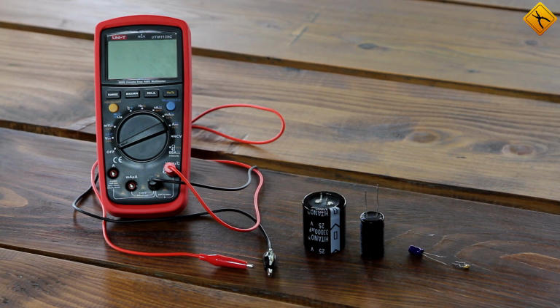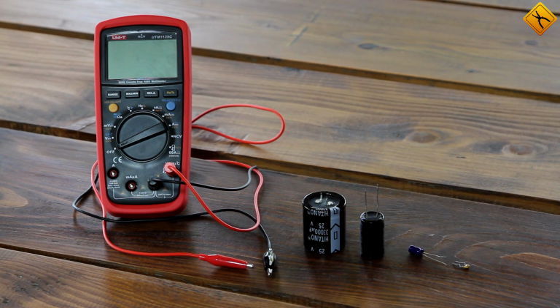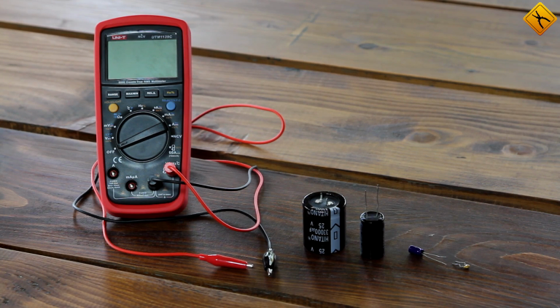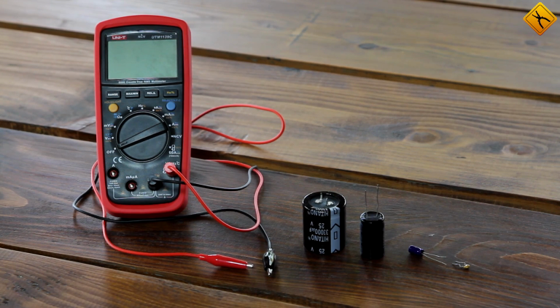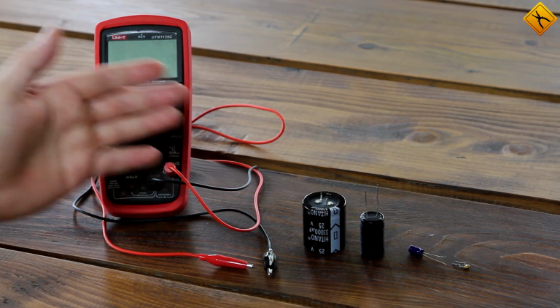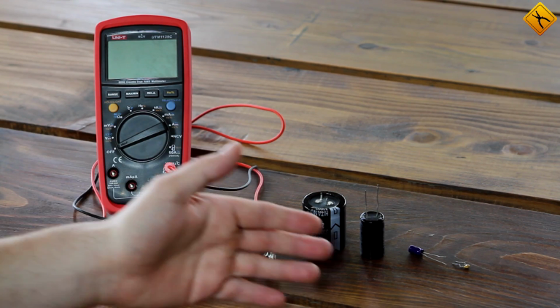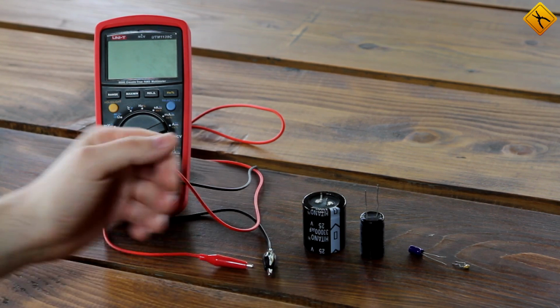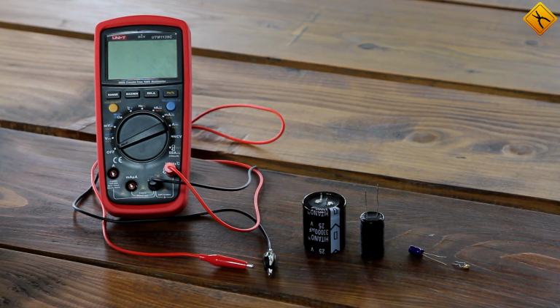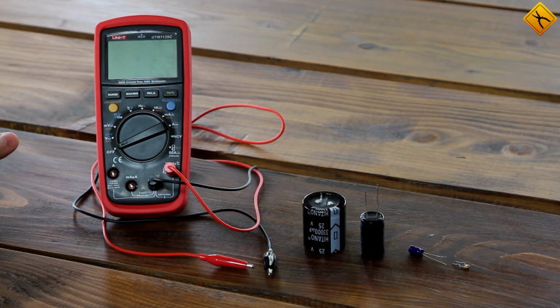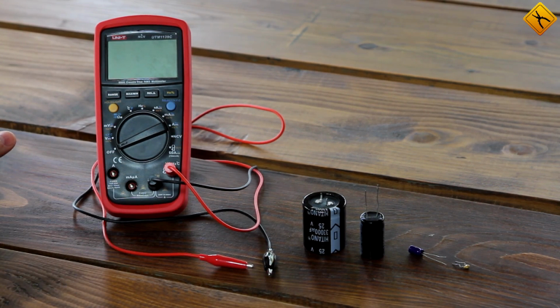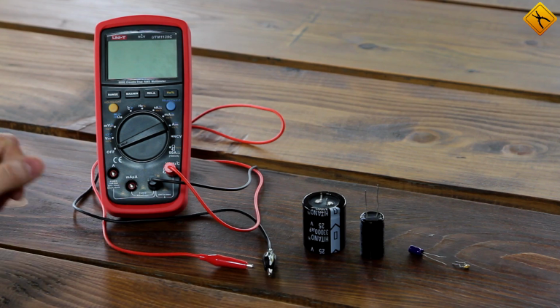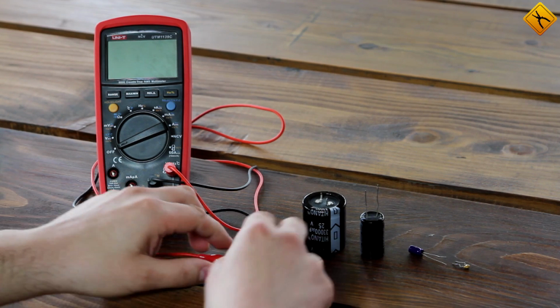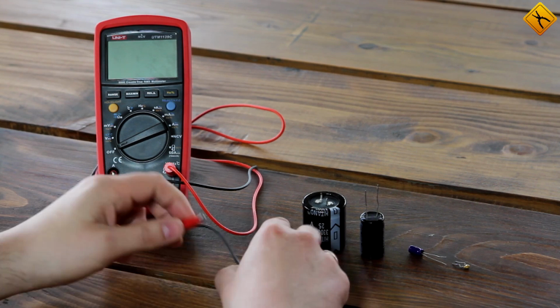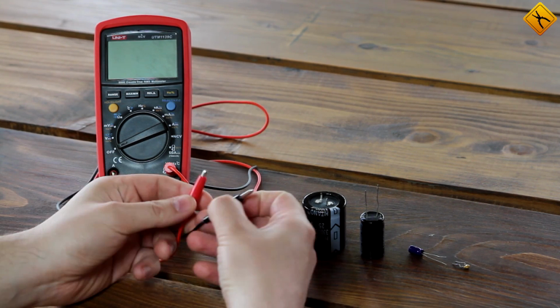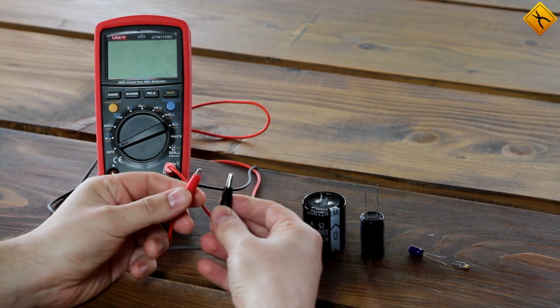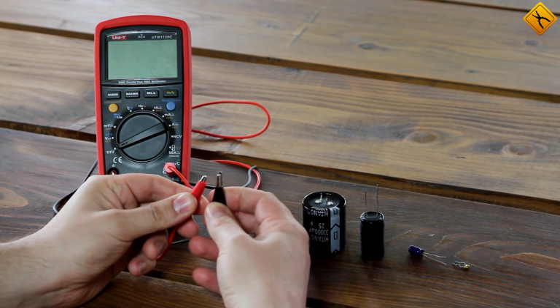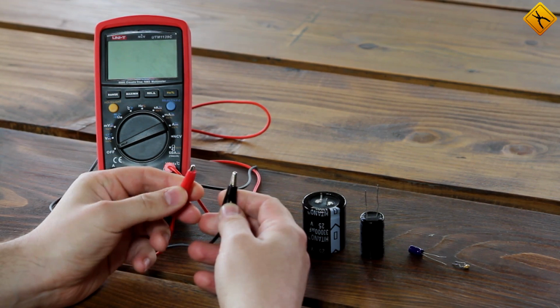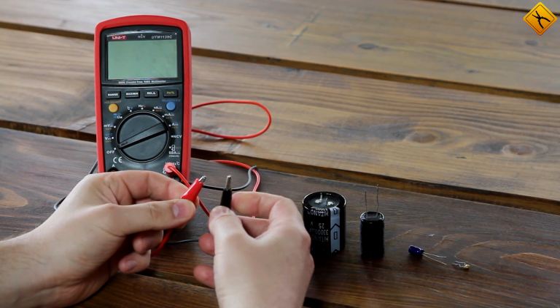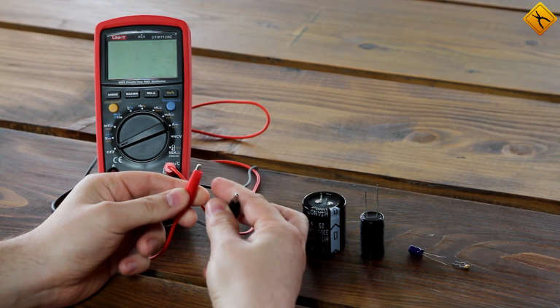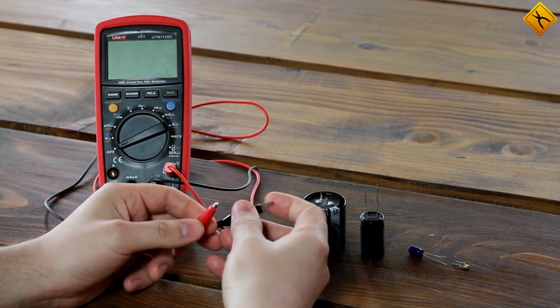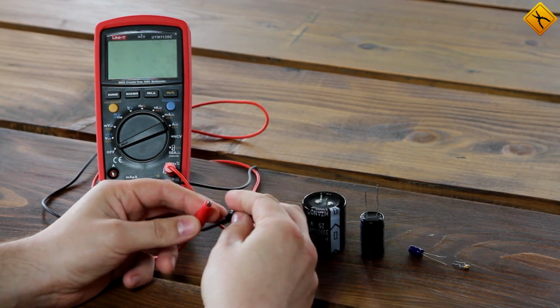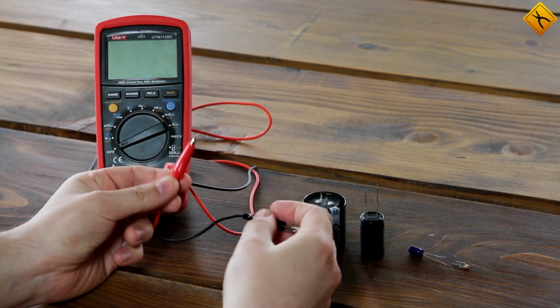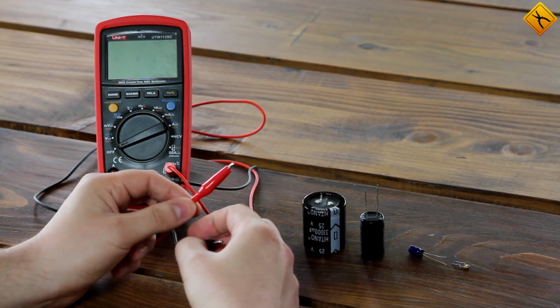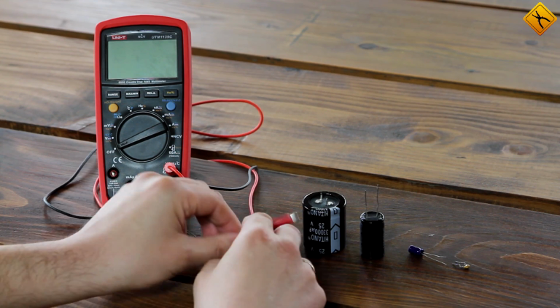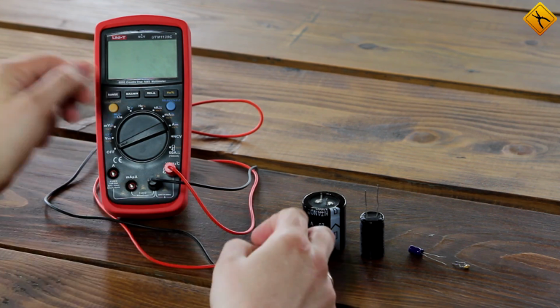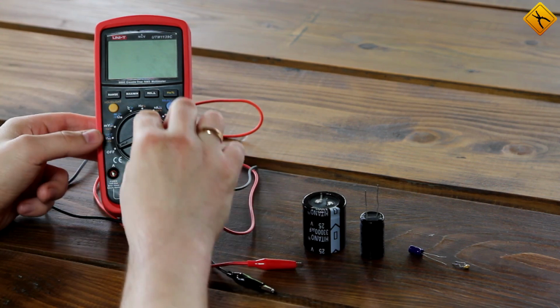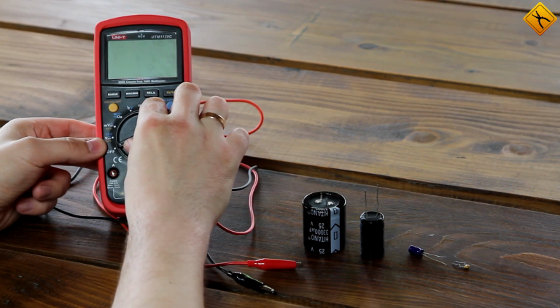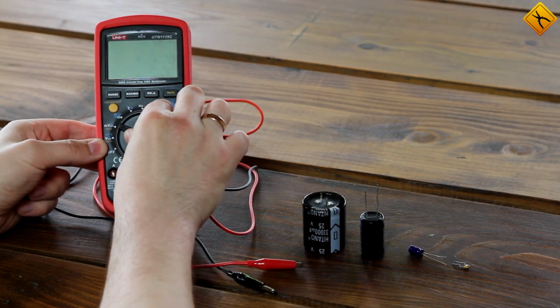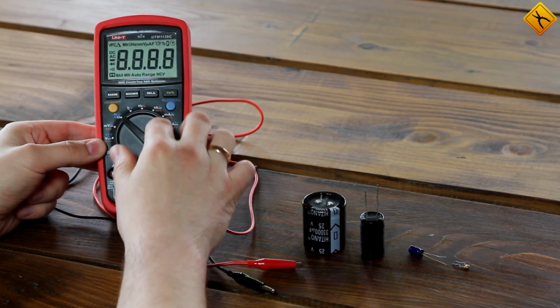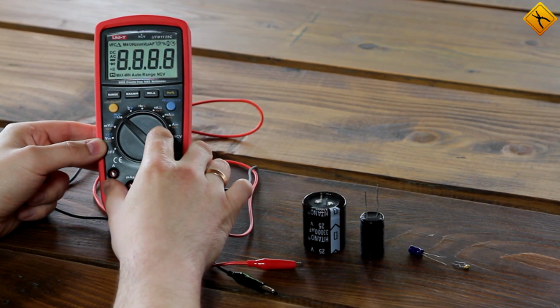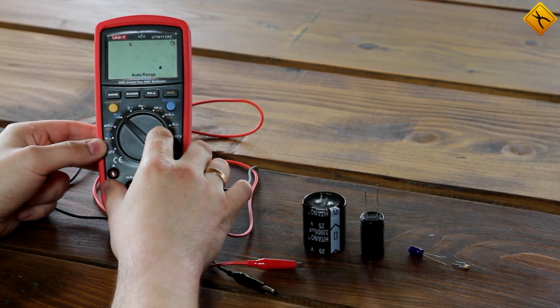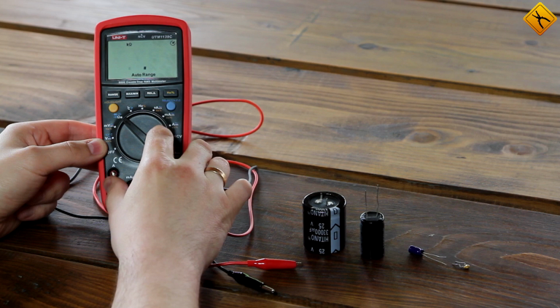Here we have a multimeter and several capacitors with different capacitance. I'll be using these Axiomet probes as they are more convenient for these kinds of measurements than standard ones. I'll turn on the meter and switch to the capacitance measurement function.